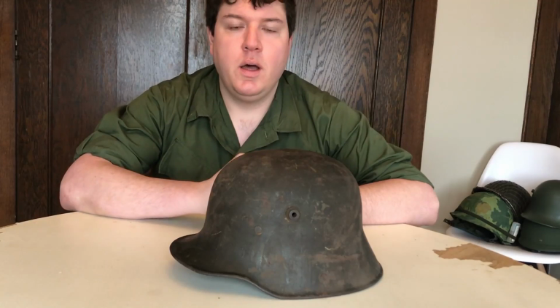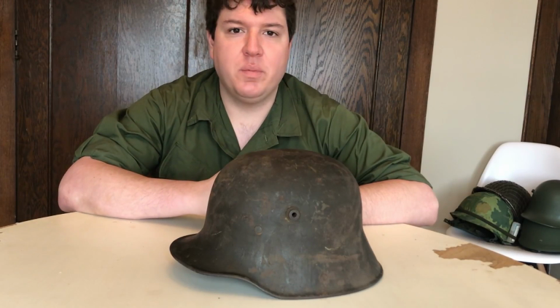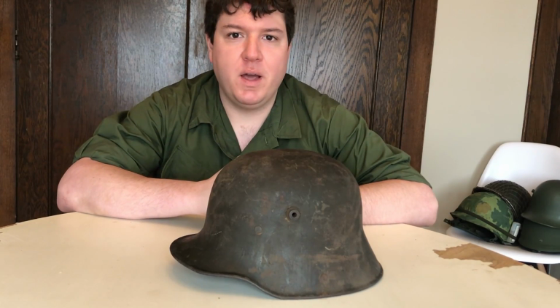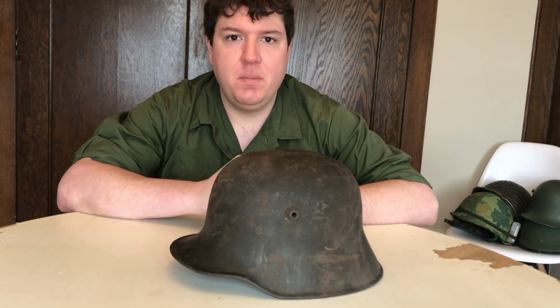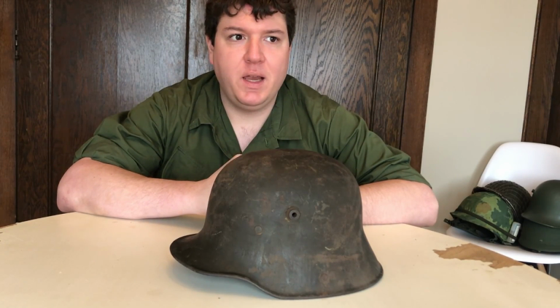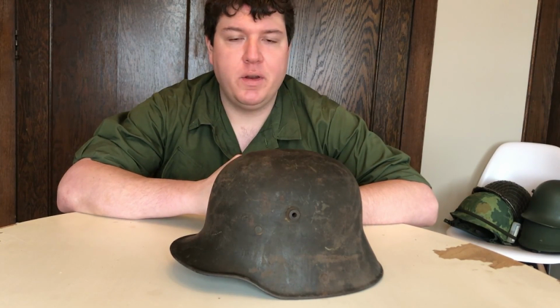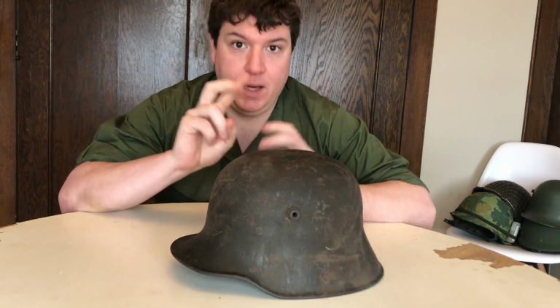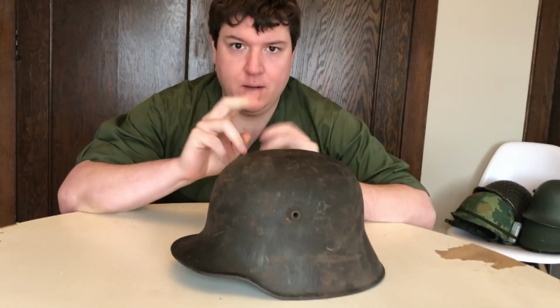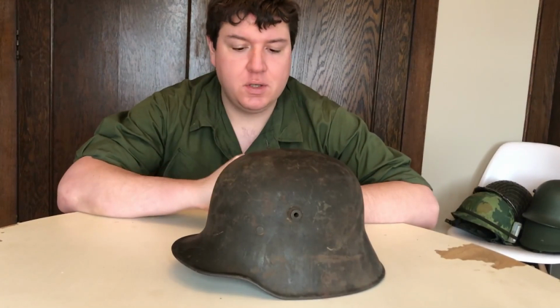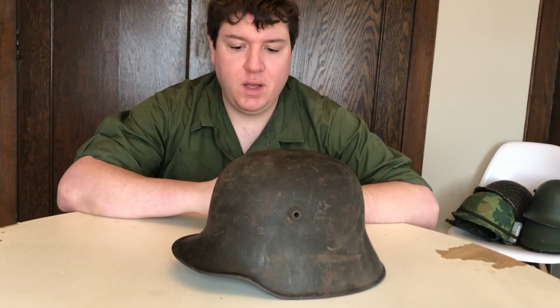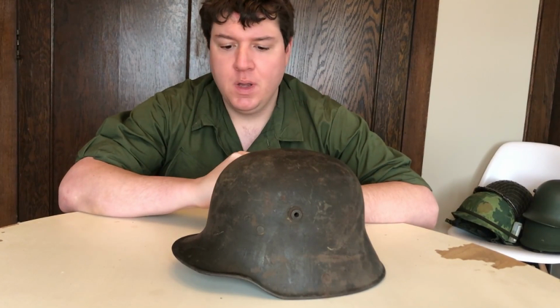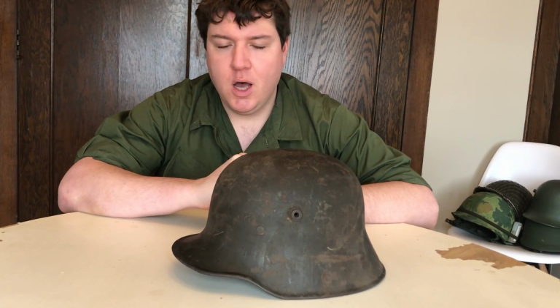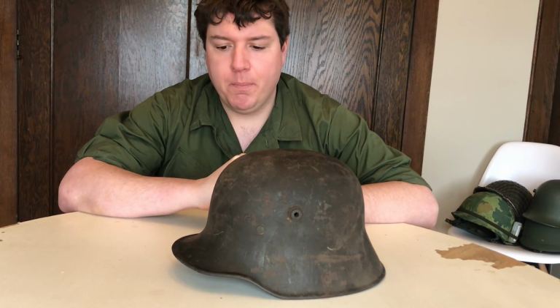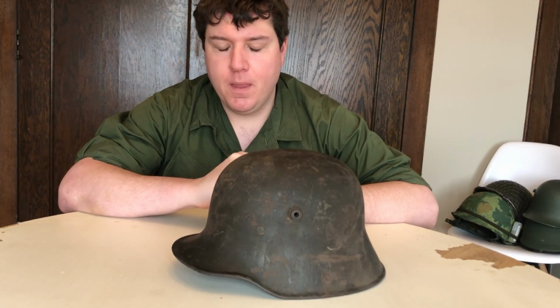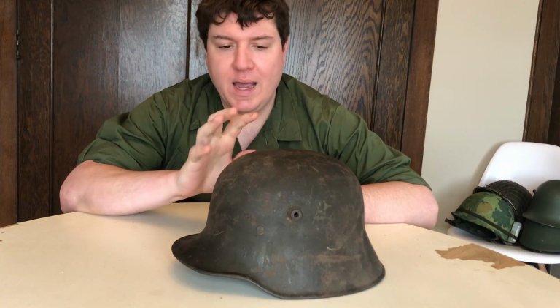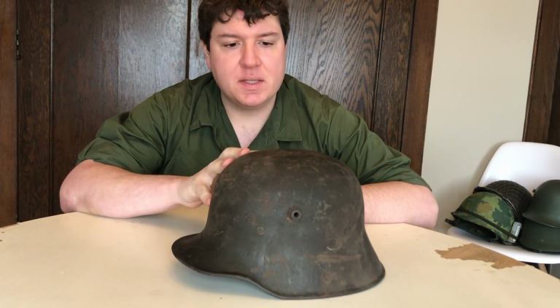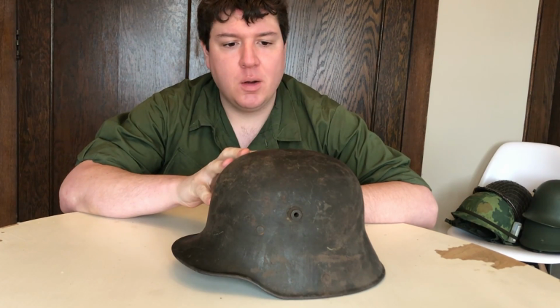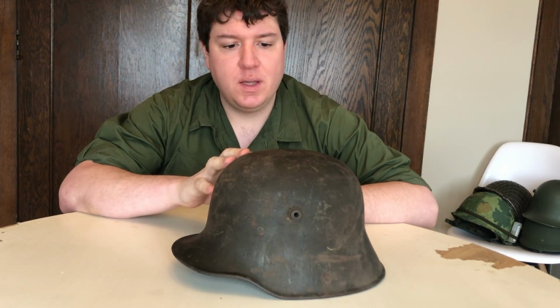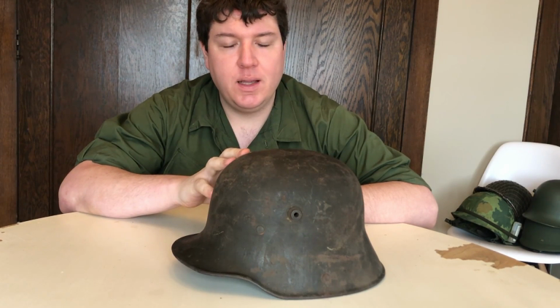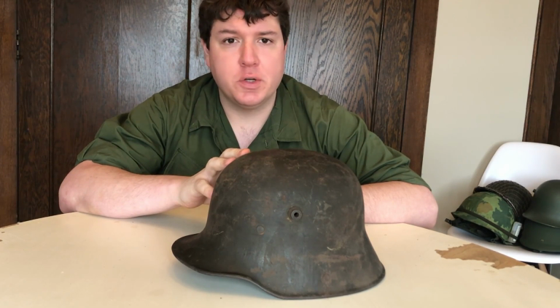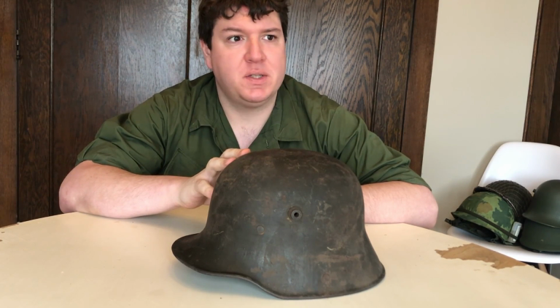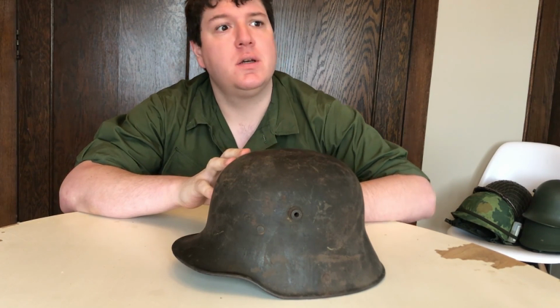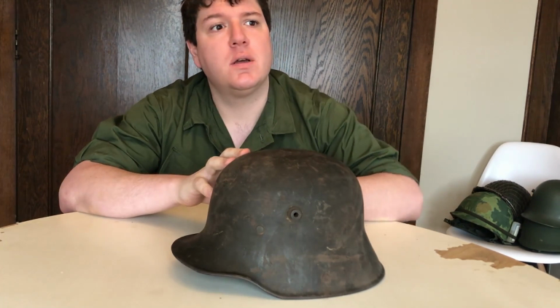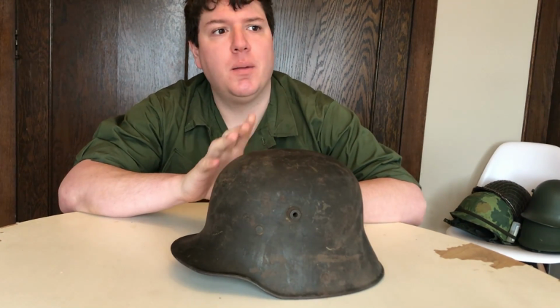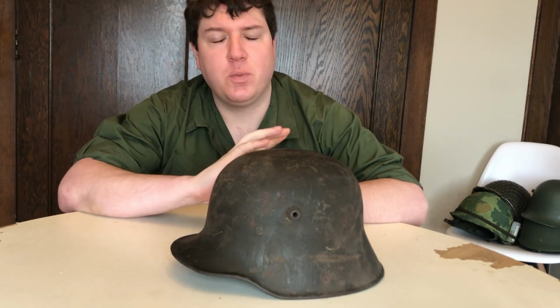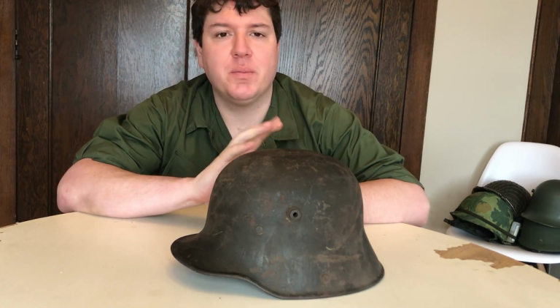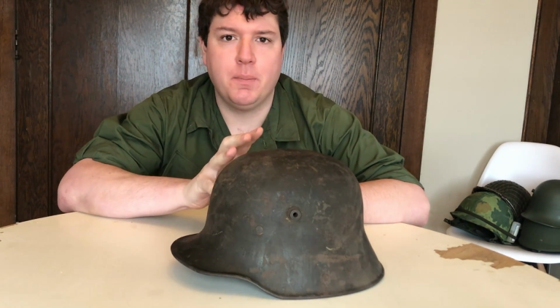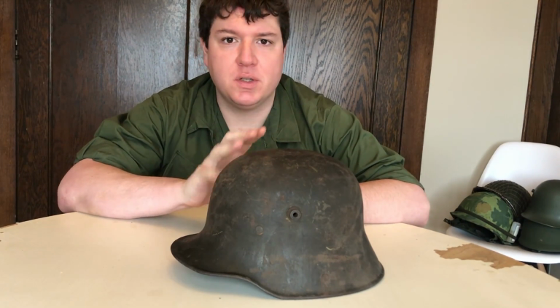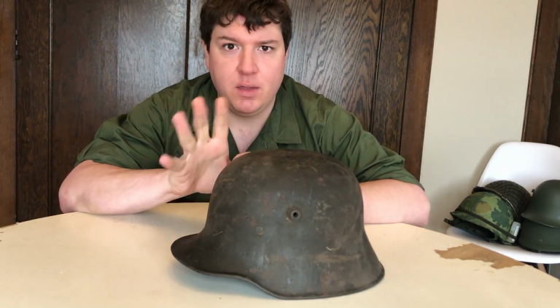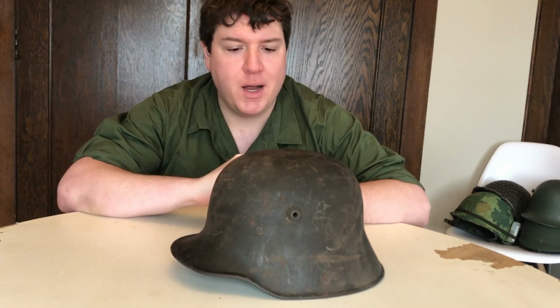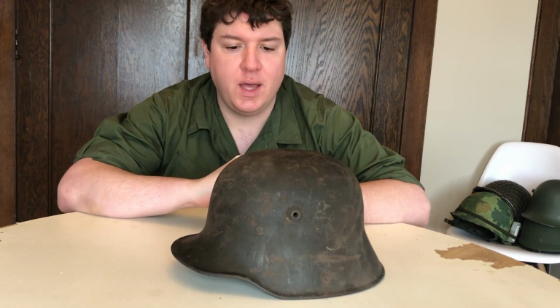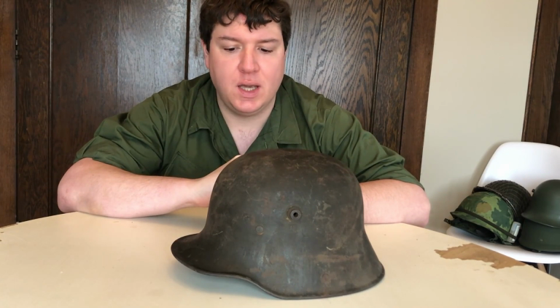Hey everybody, Mike B back here with another latest acquisition video. I got this along with the Lederschutzmaske last week from the same person, Keith — if you're watching, thanks again.